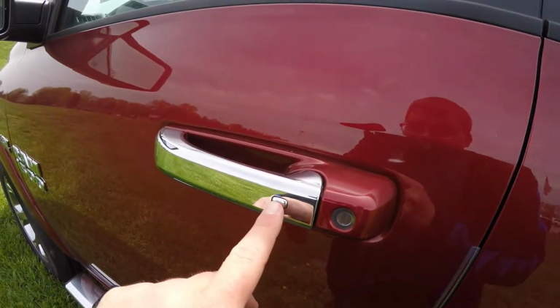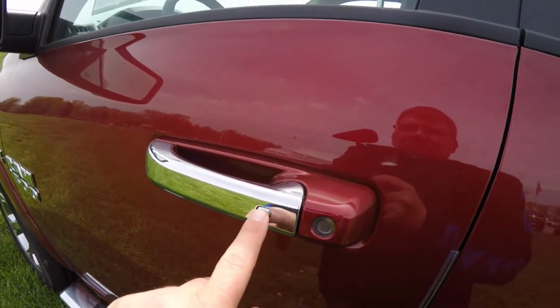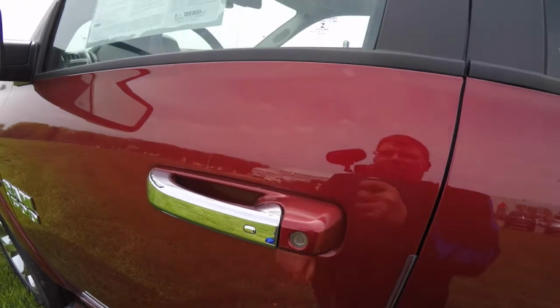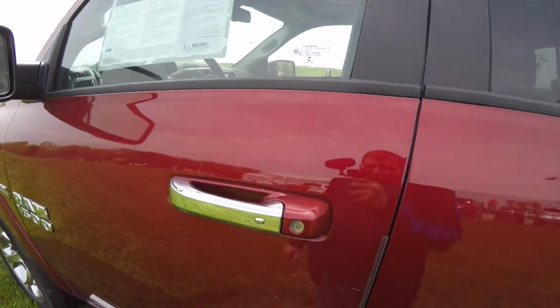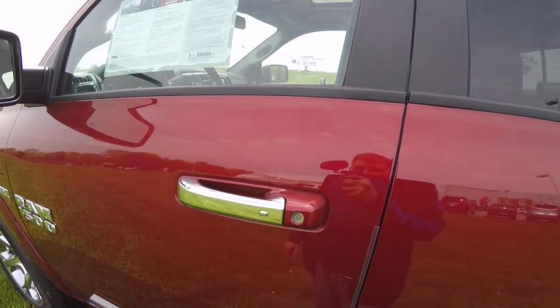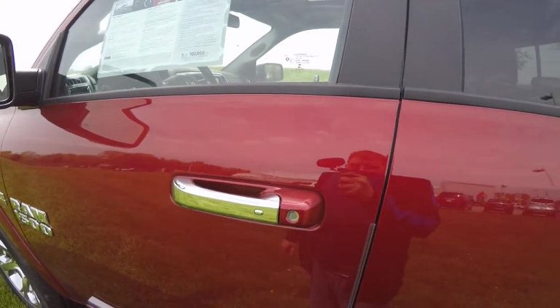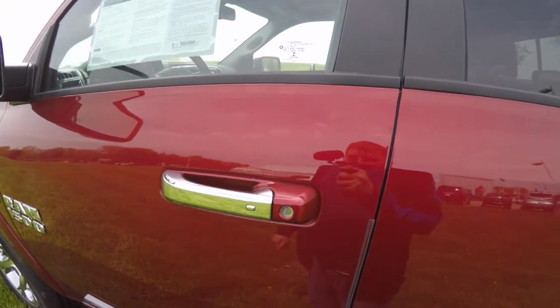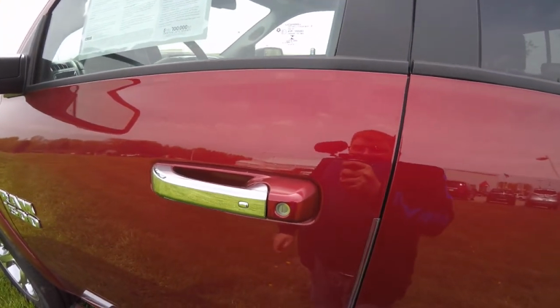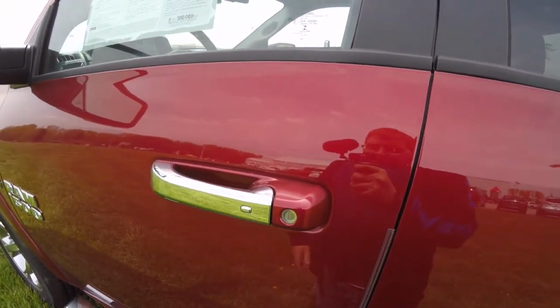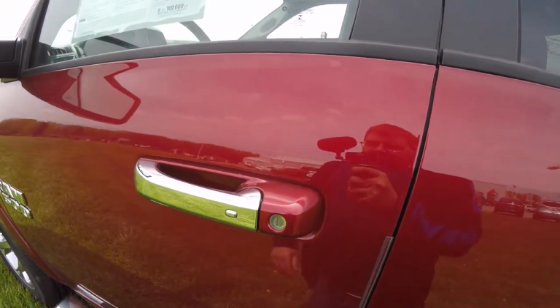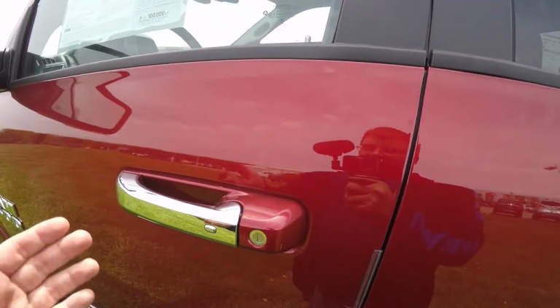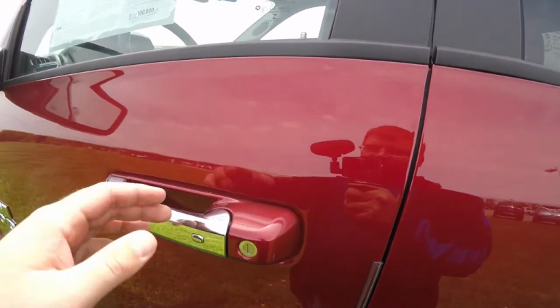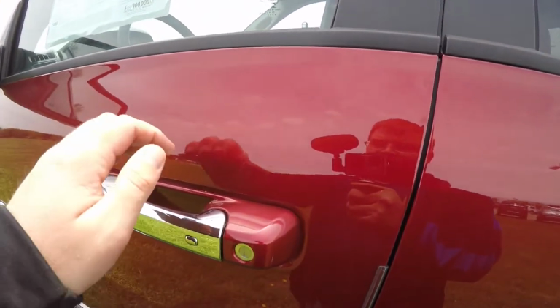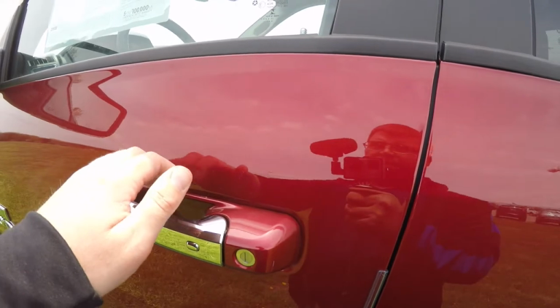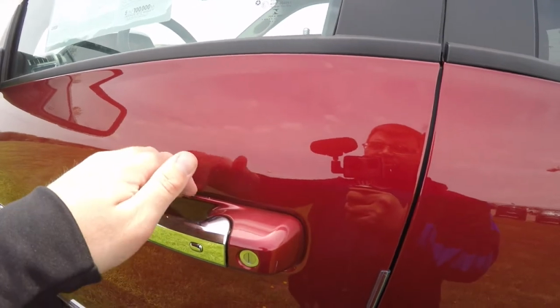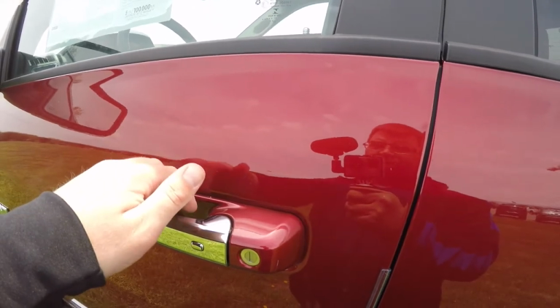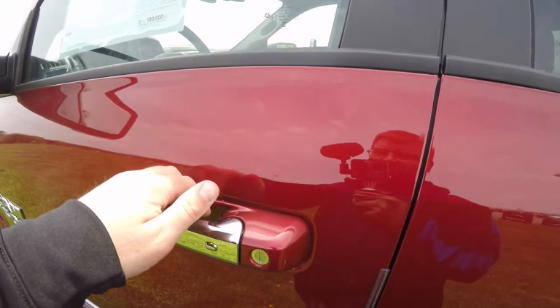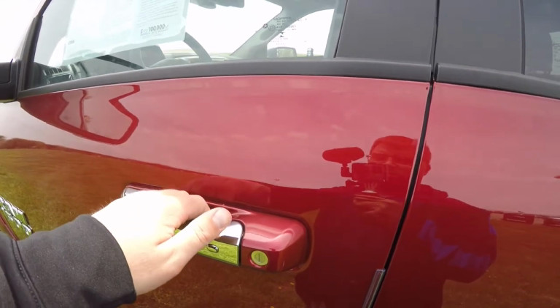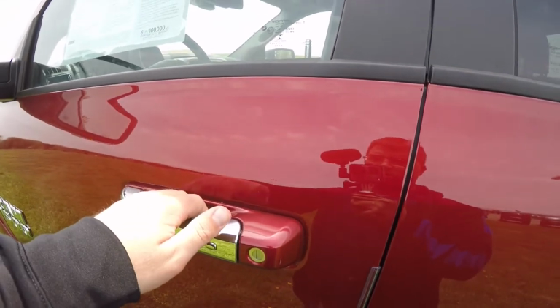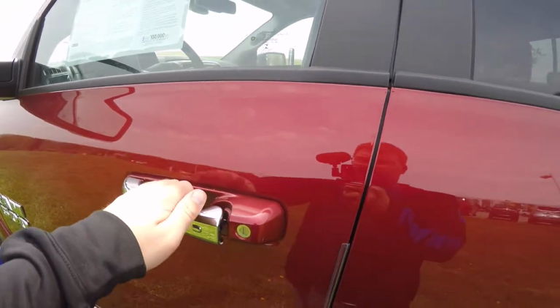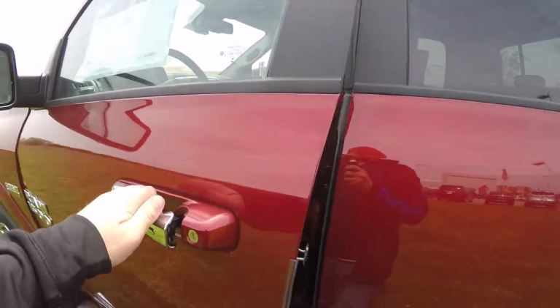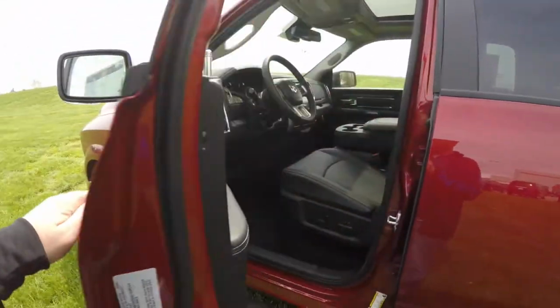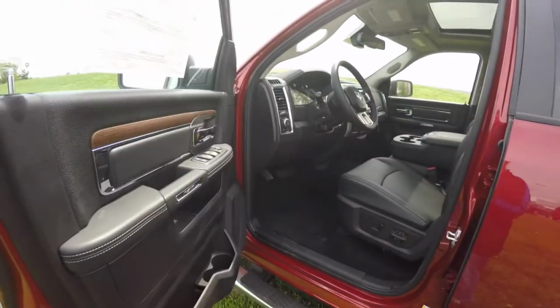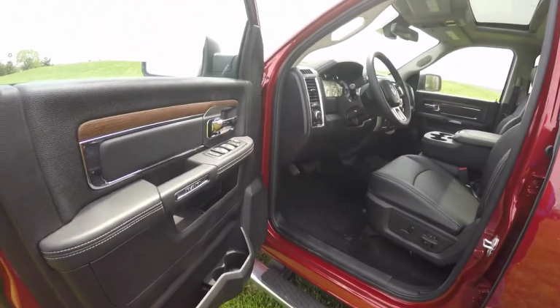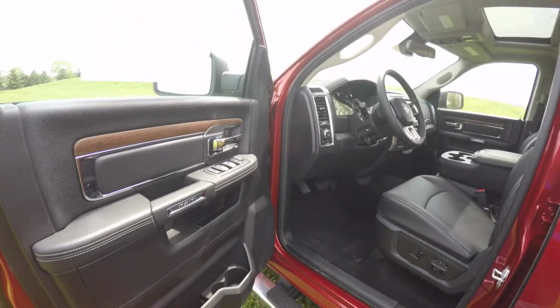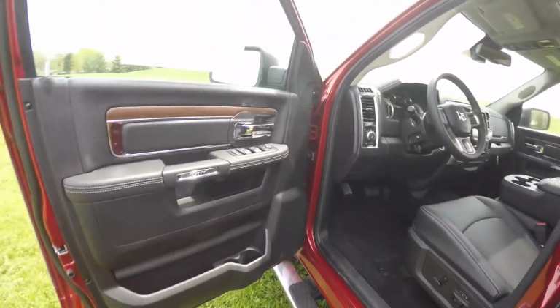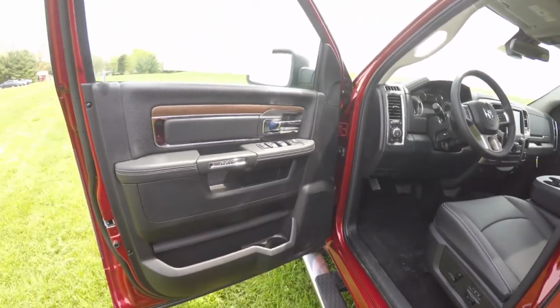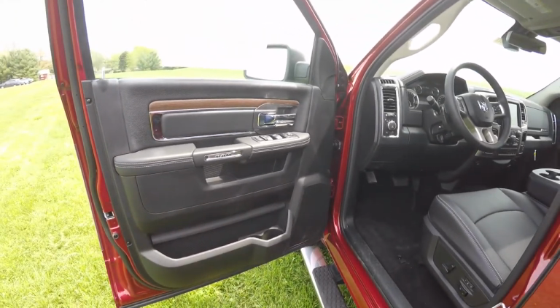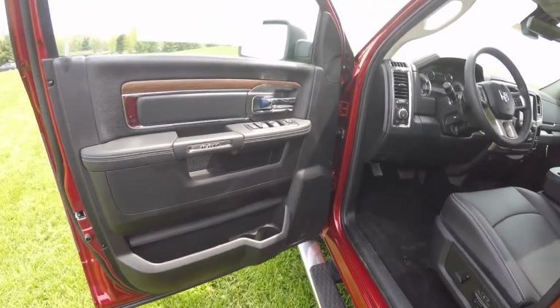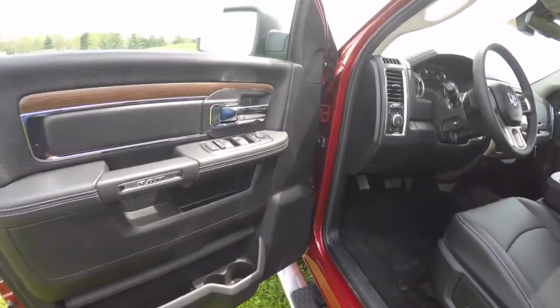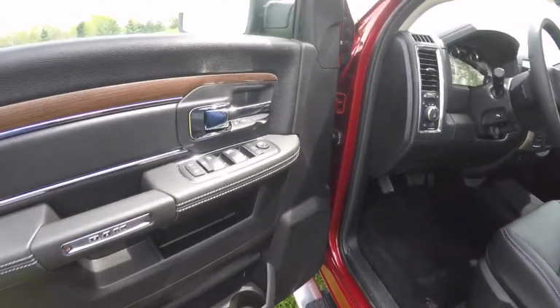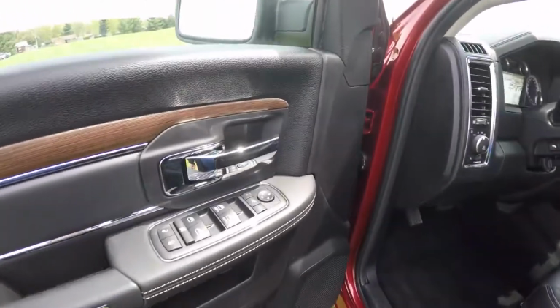To lock the vehicle, simply press the chrome button on the door handle — the horn will chirp and the vehicle will lock, including the tailgate. To unlock the vehicle, just grab the handle as you would to open it; the touch sensors will unlock the vehicle.